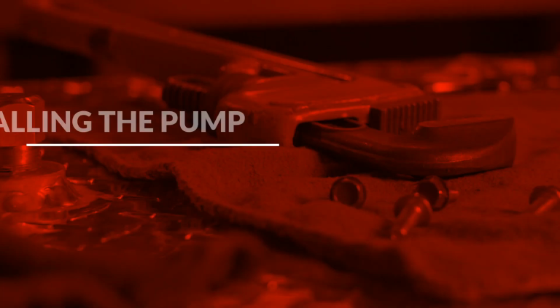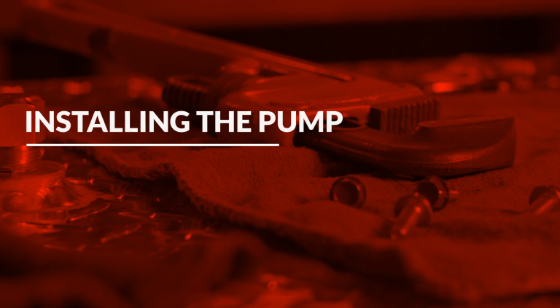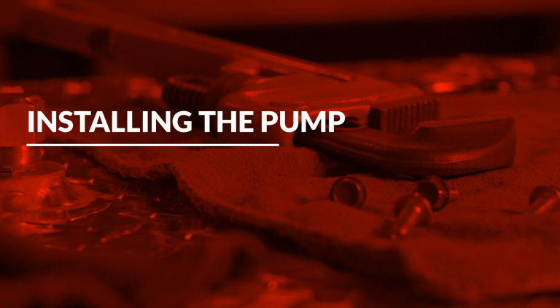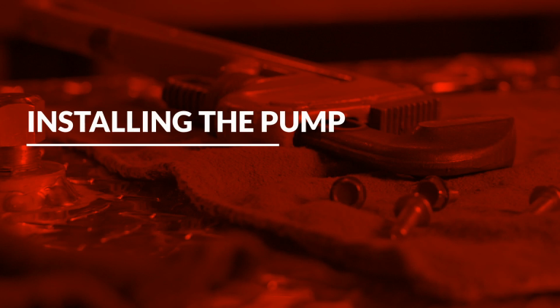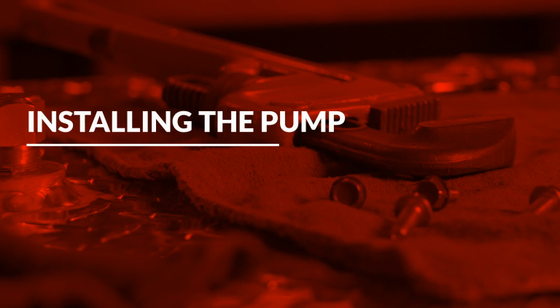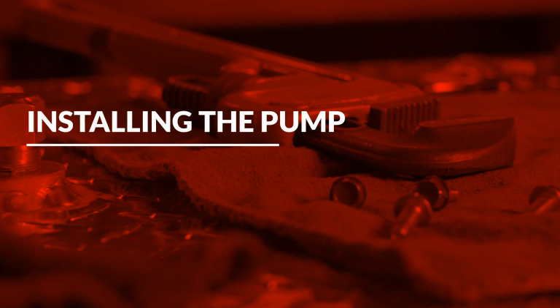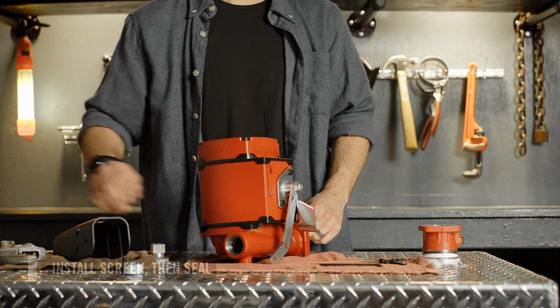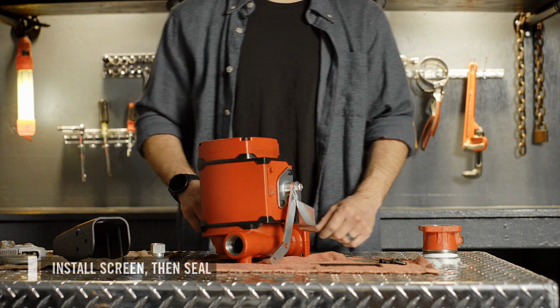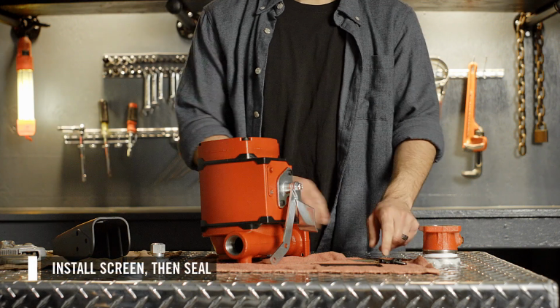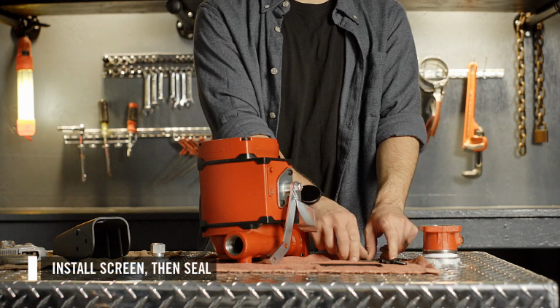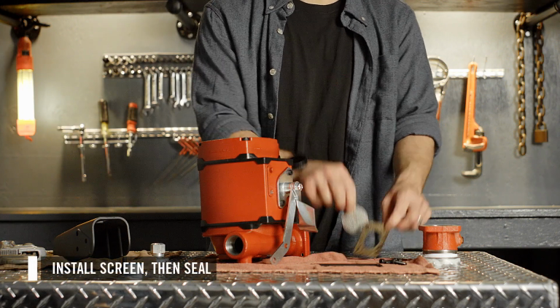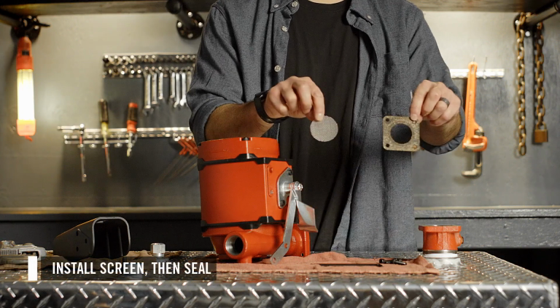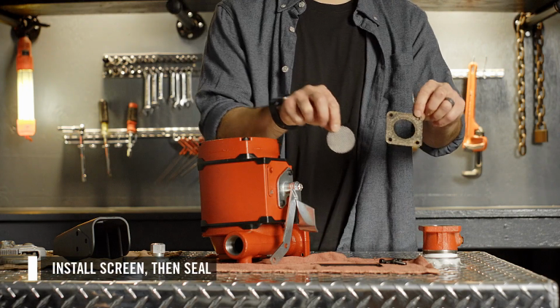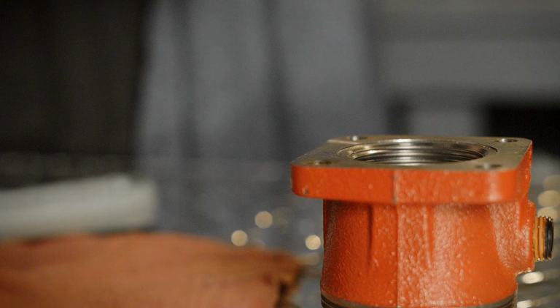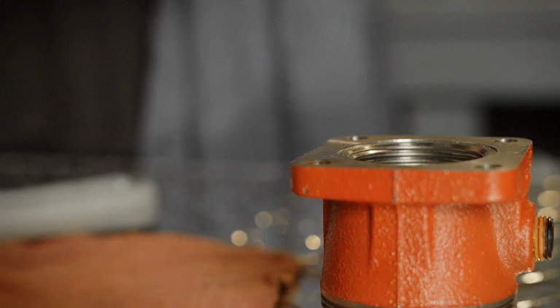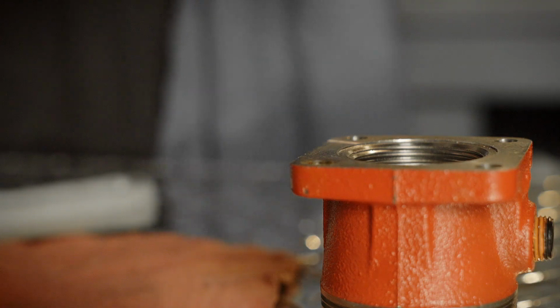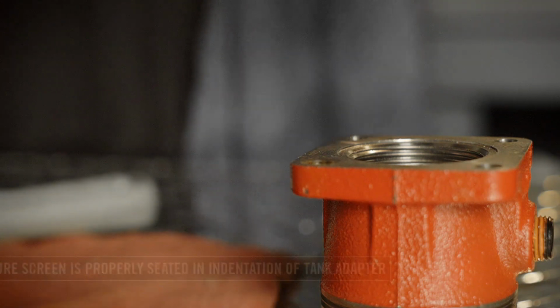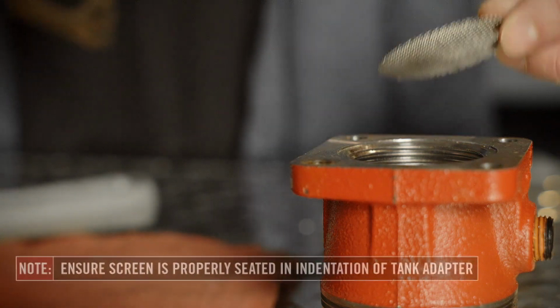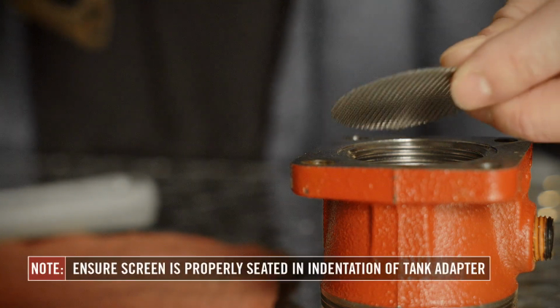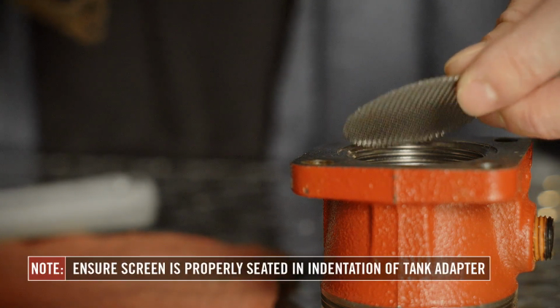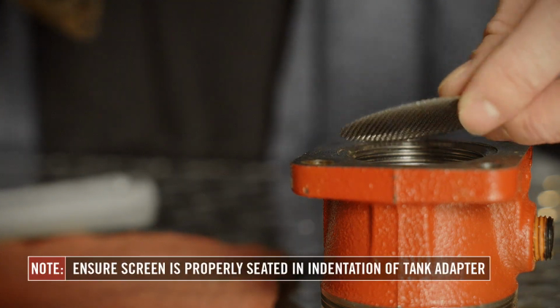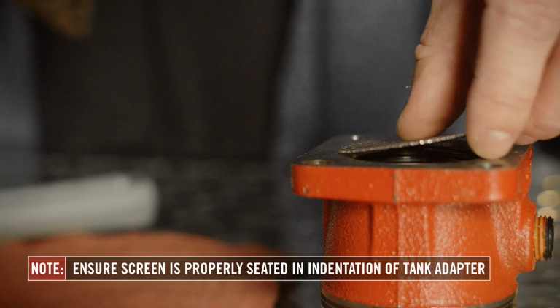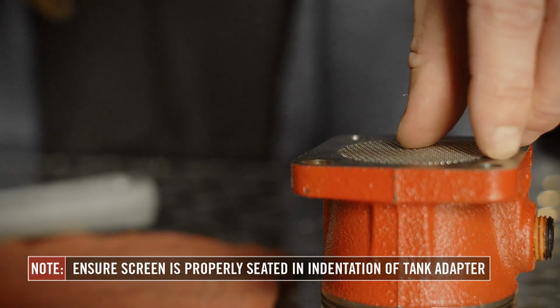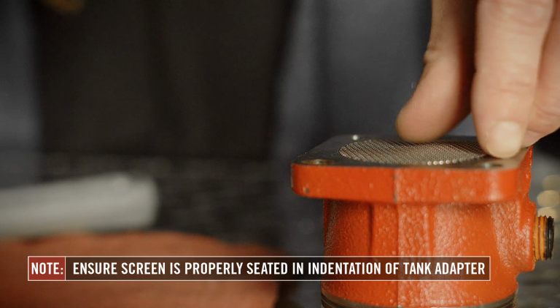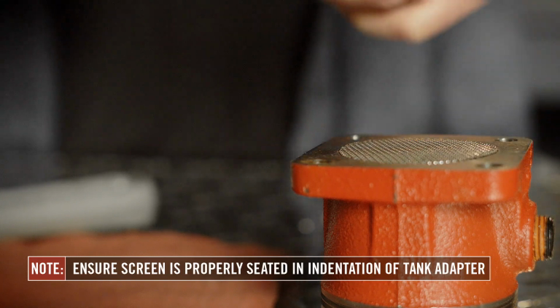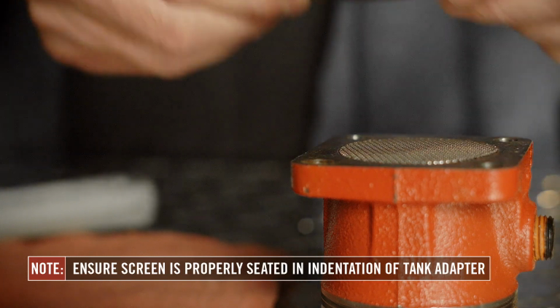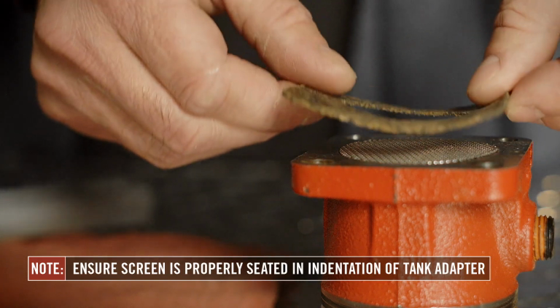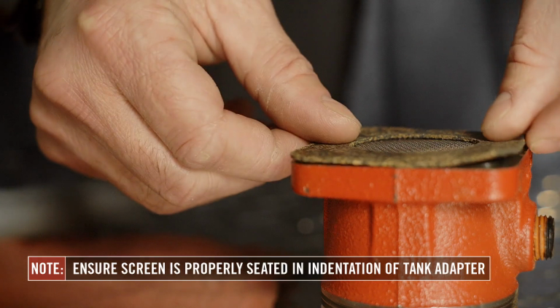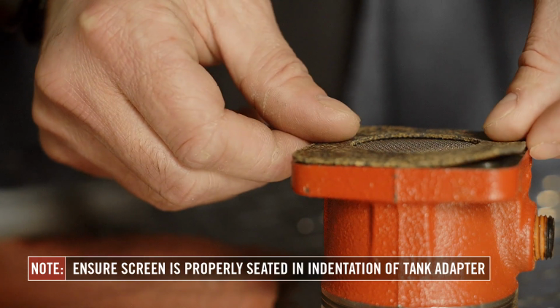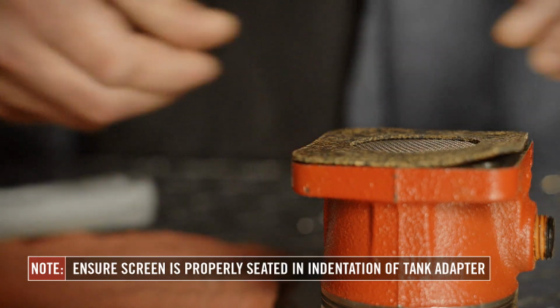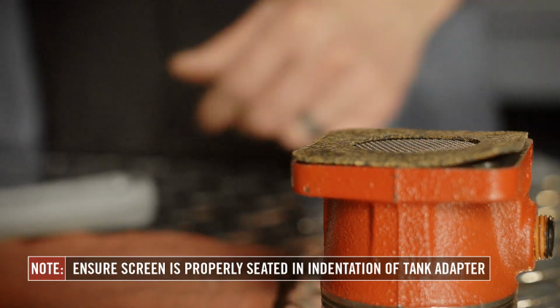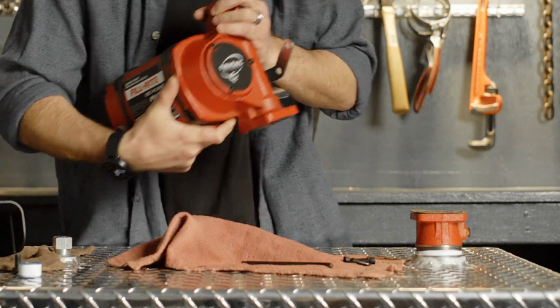Now you're ready to install the pump. First, install the screen and seal between the bung adapter and the pump. Make sure the screen is properly seated in the indentation of the bung adapter before installing the seal. Failure to properly seat the screen can result in fluid leakage.